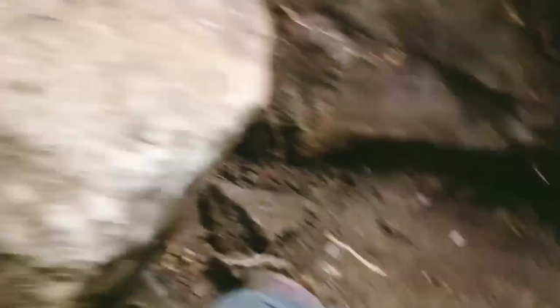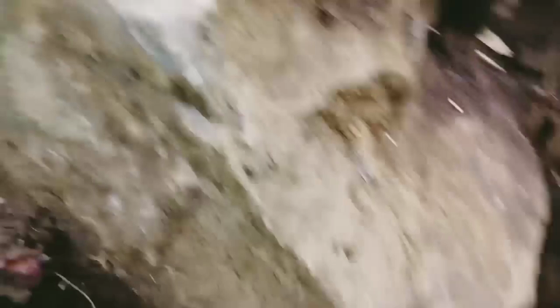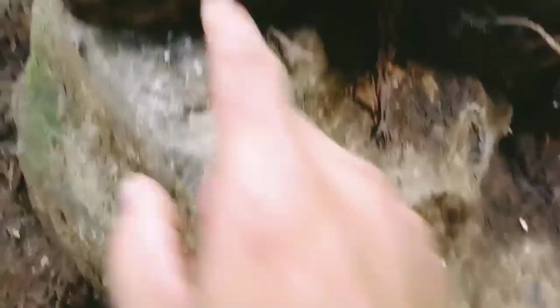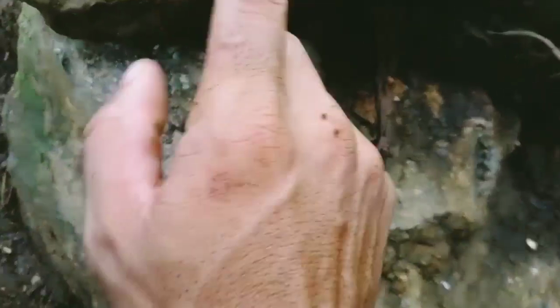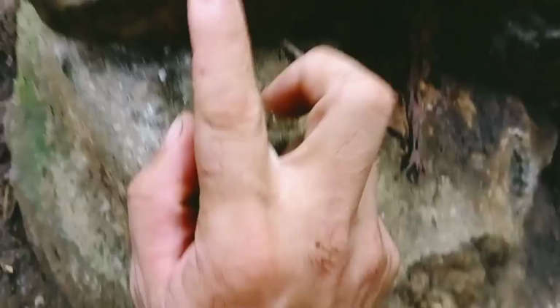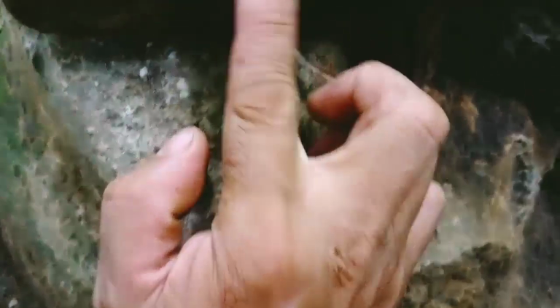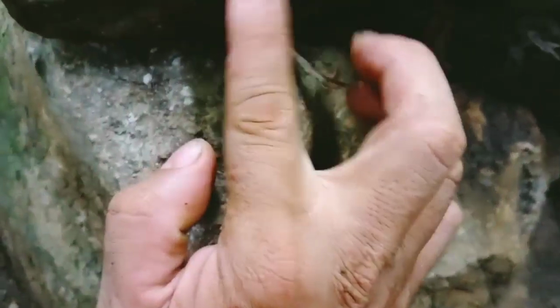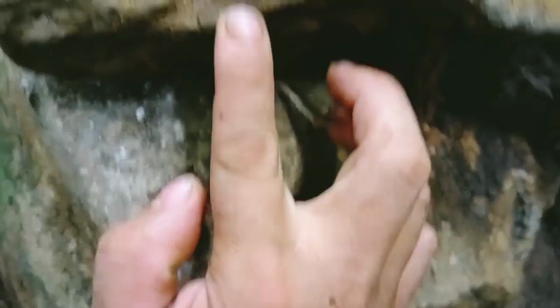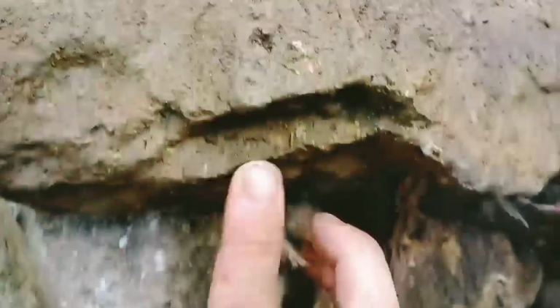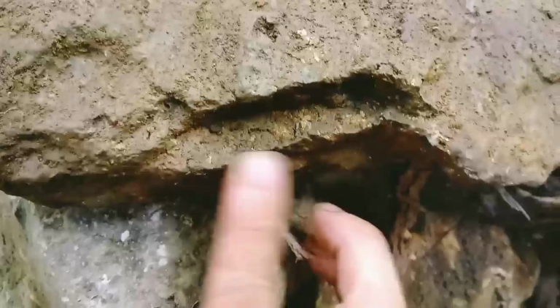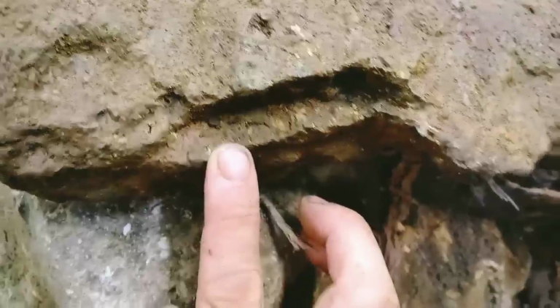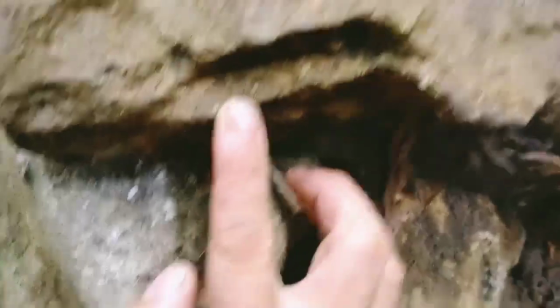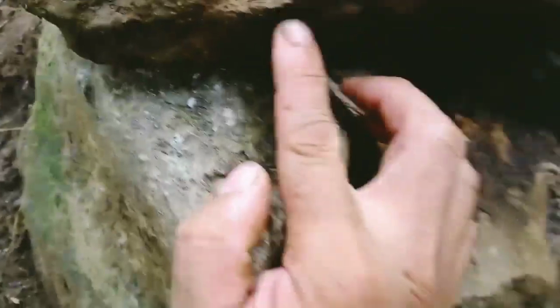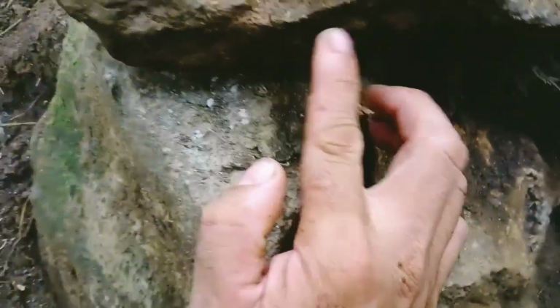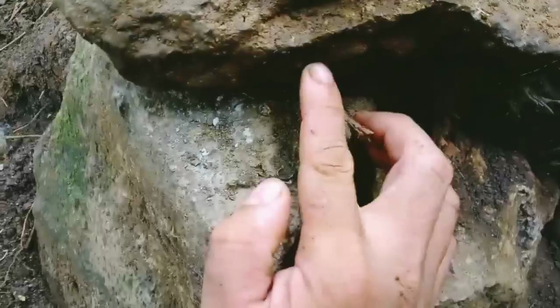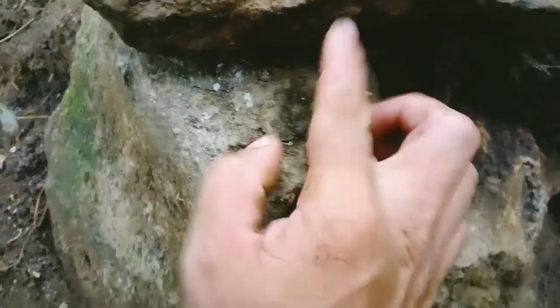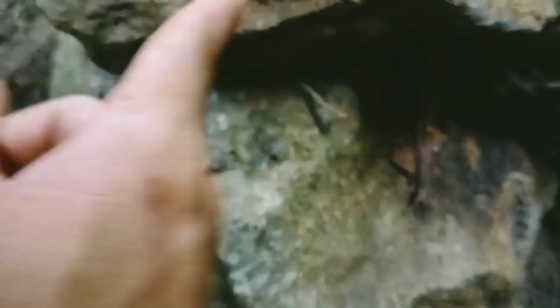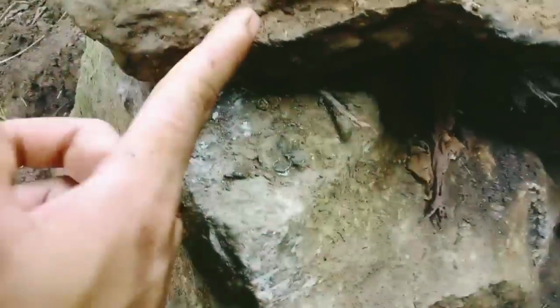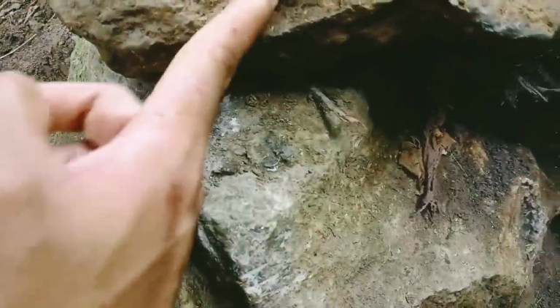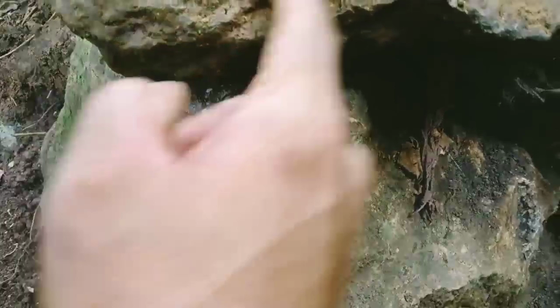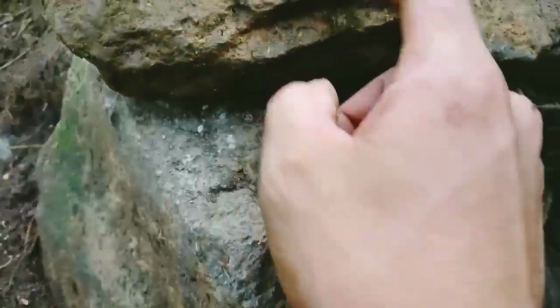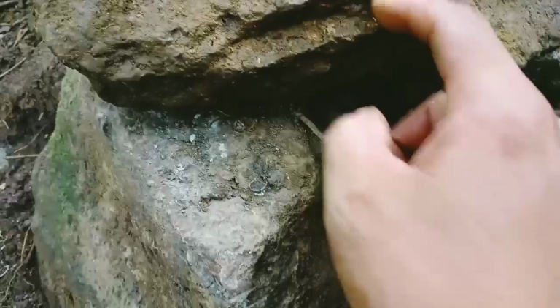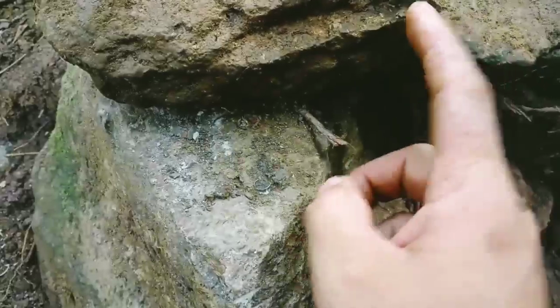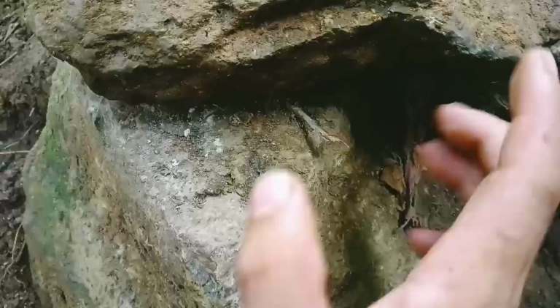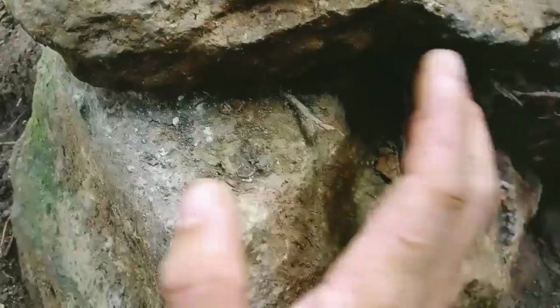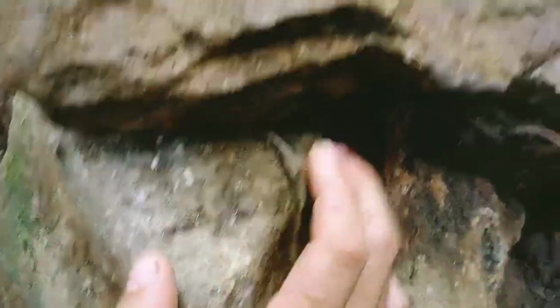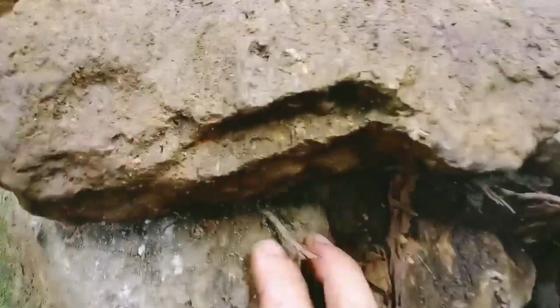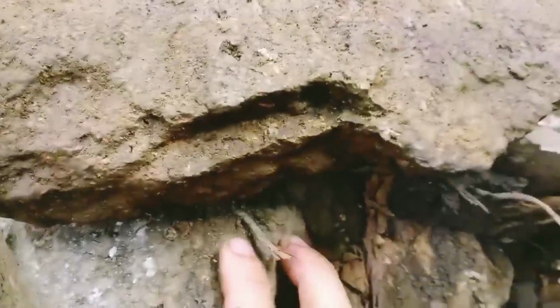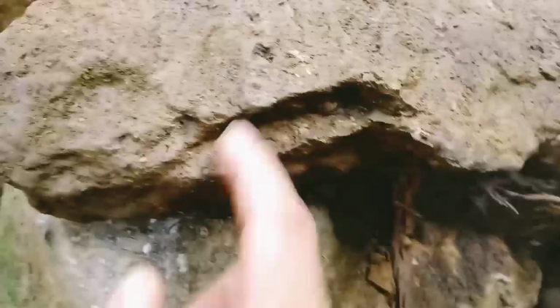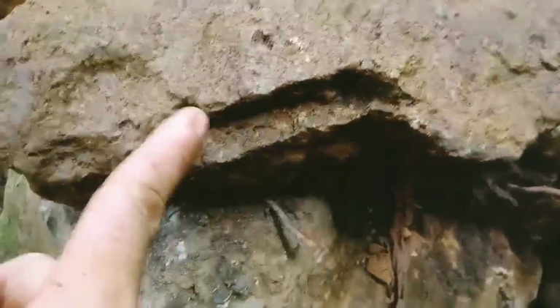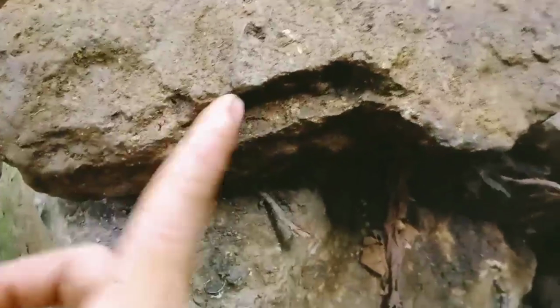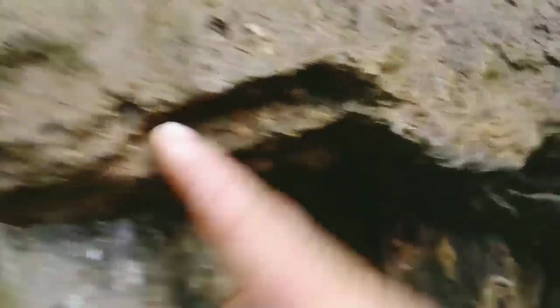Tapos, ito yung guide niya na kita natin. Guide niya sa flooring. Ganito yung position niya. So, makikita niya sa video. Ito yung position sa flooring na kakorb.